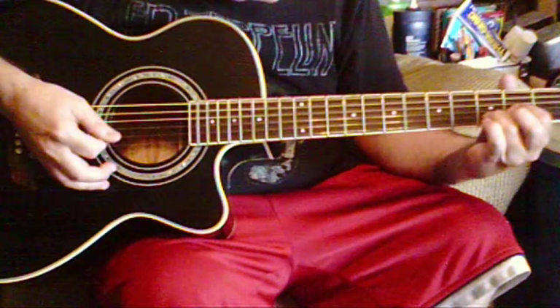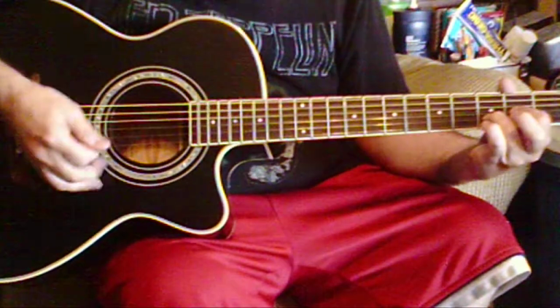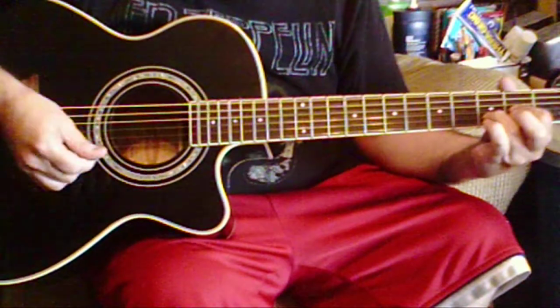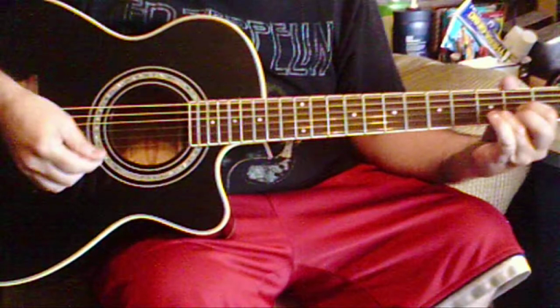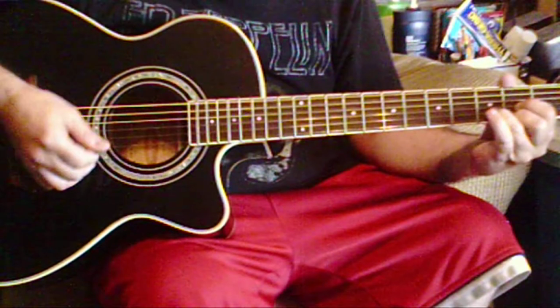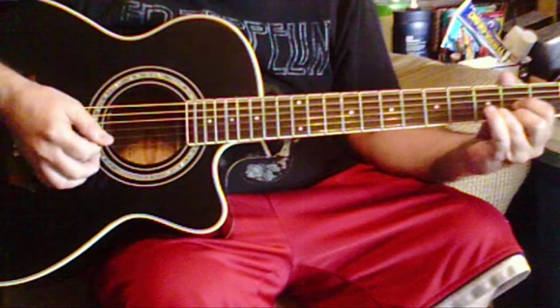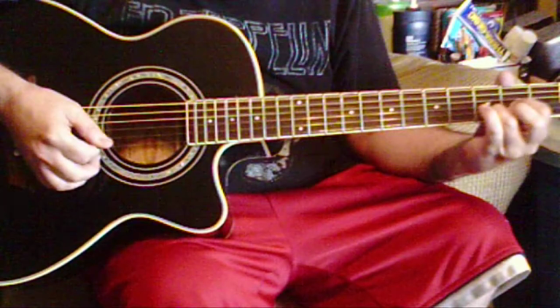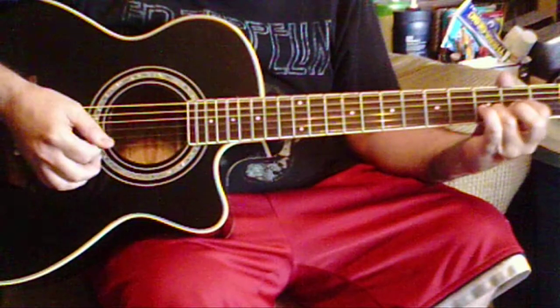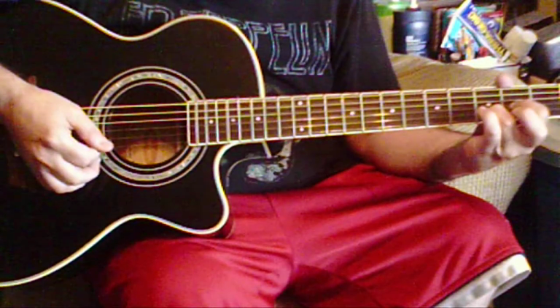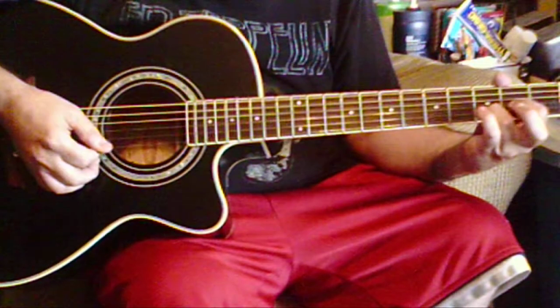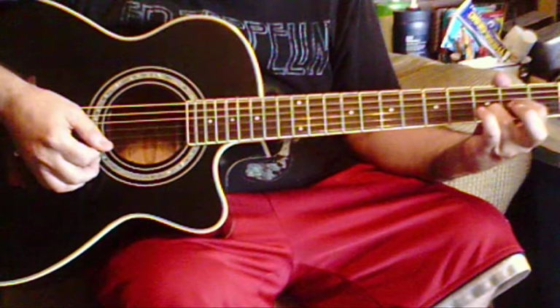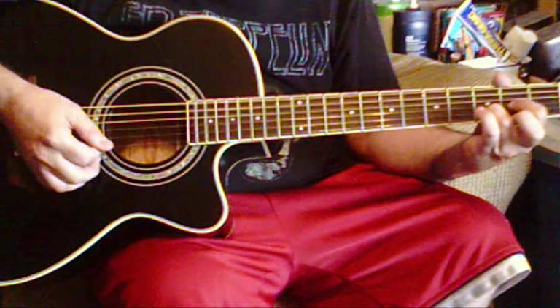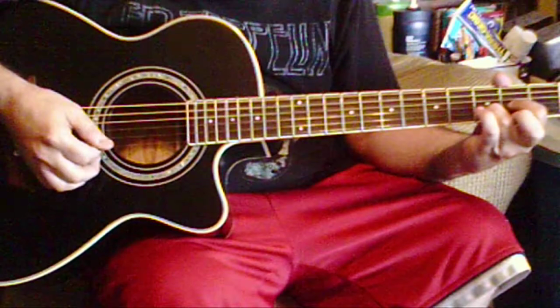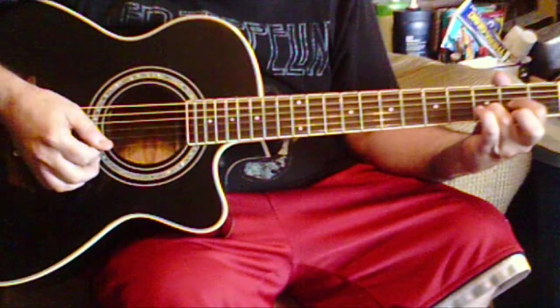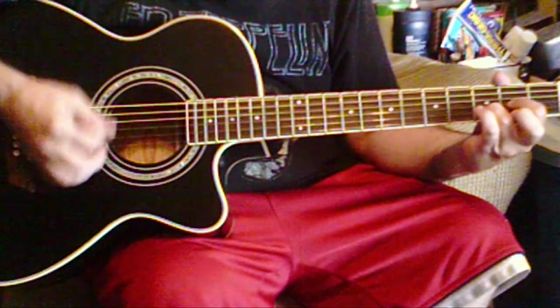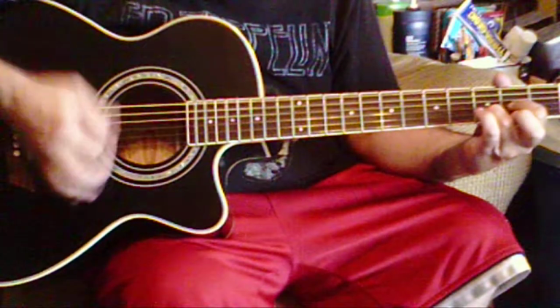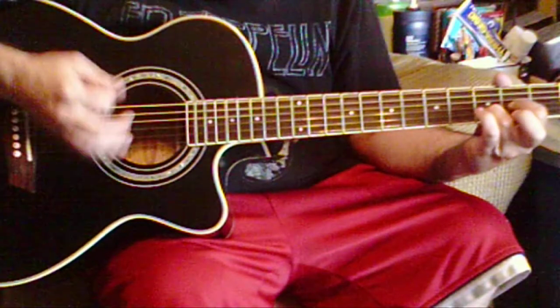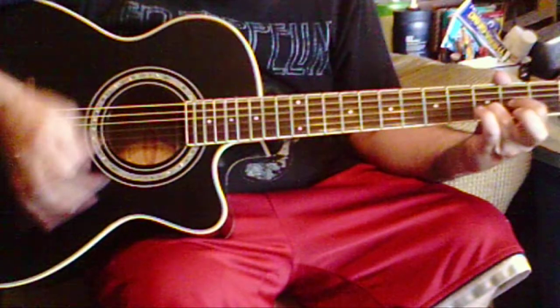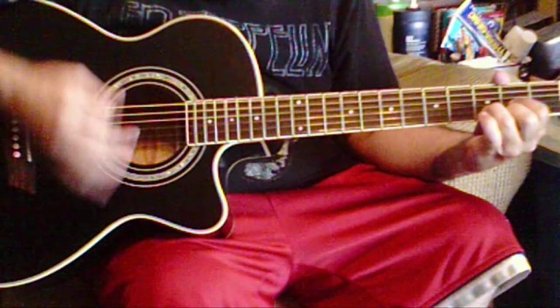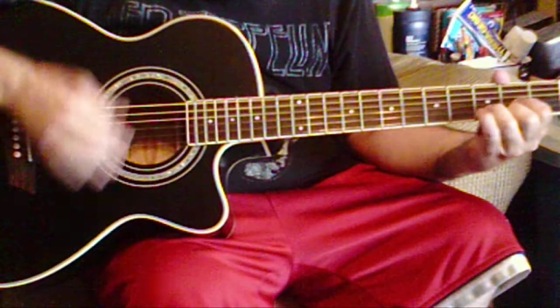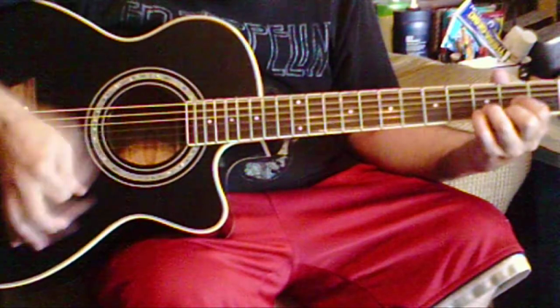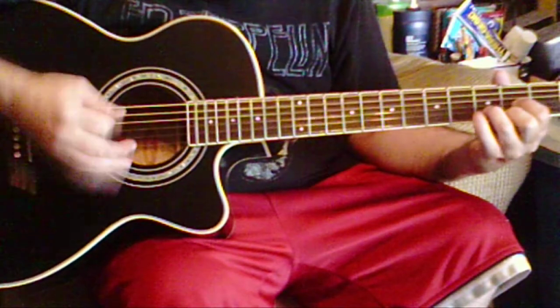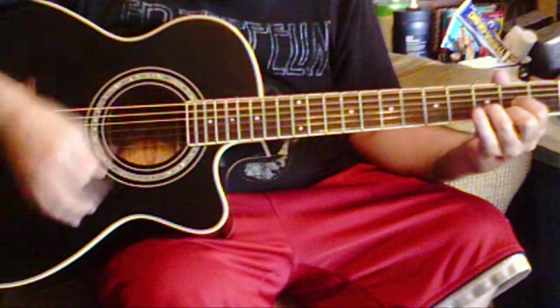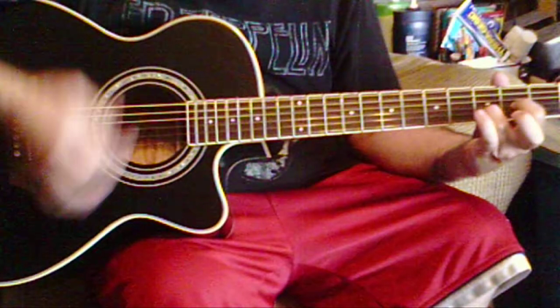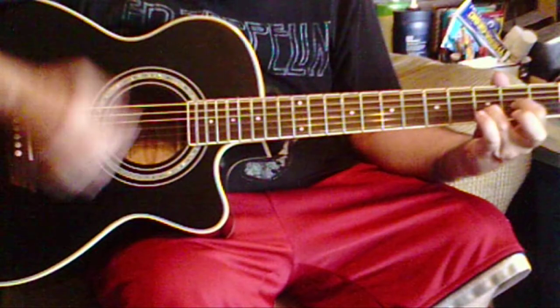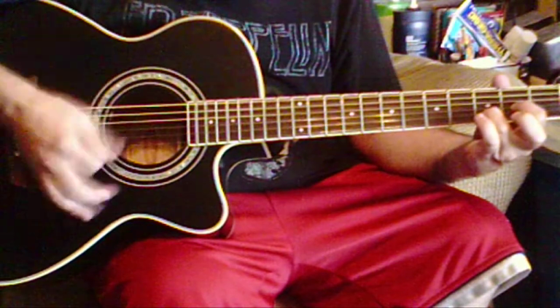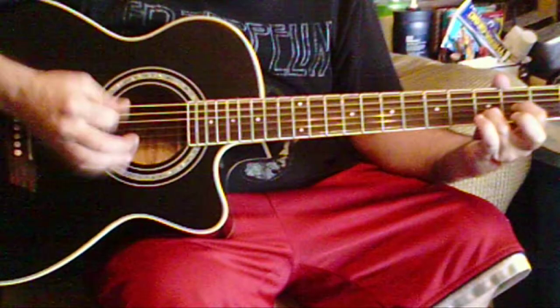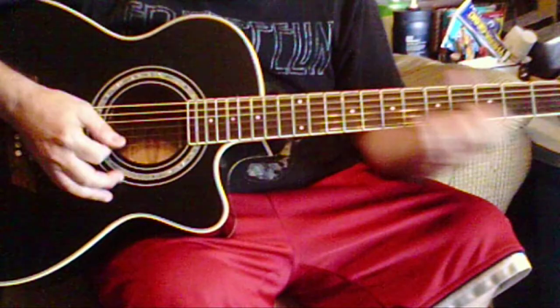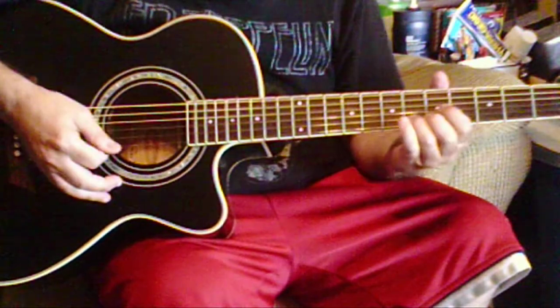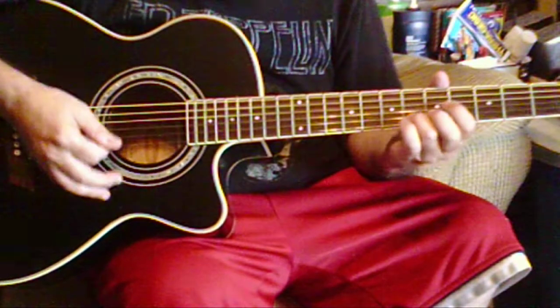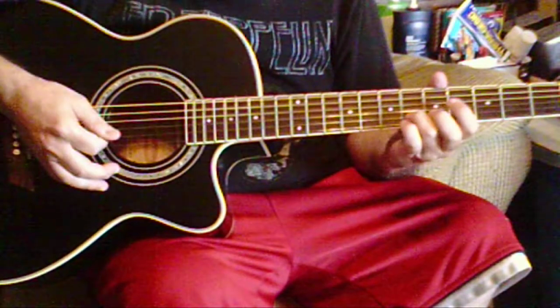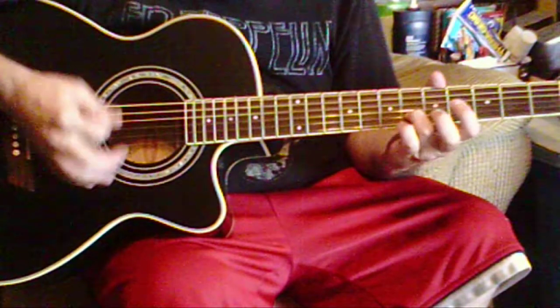And we're going to do a little hammer on with our middle finger onto the fifth fret here. Now we're going to go down to our D and we're going to do a hammer on. Then we go back up again.